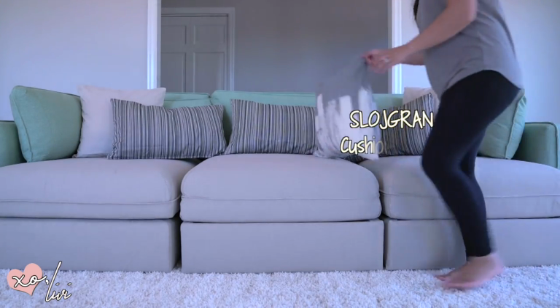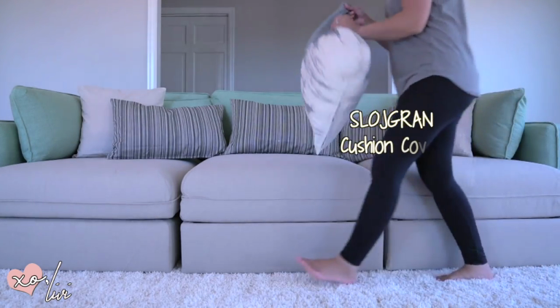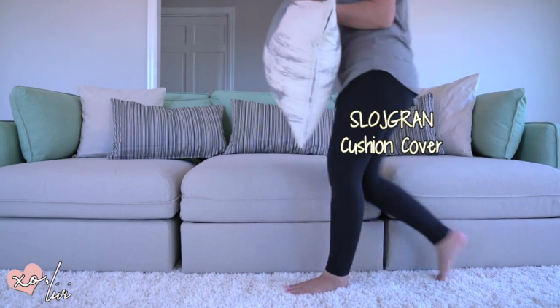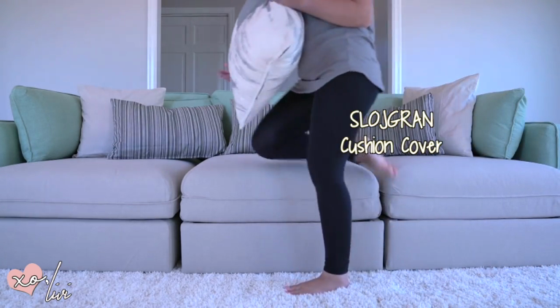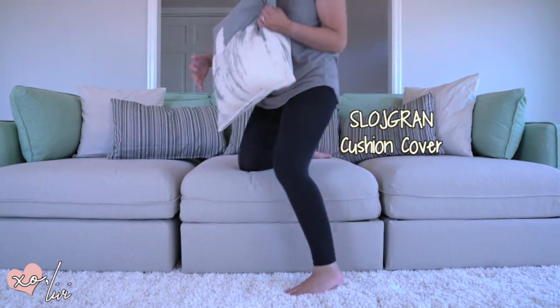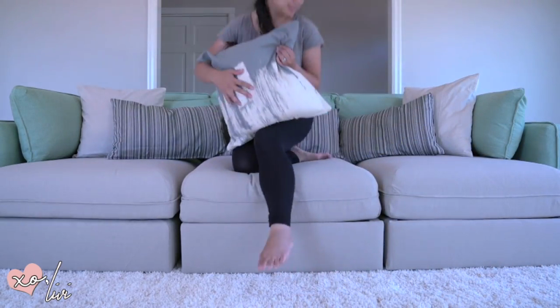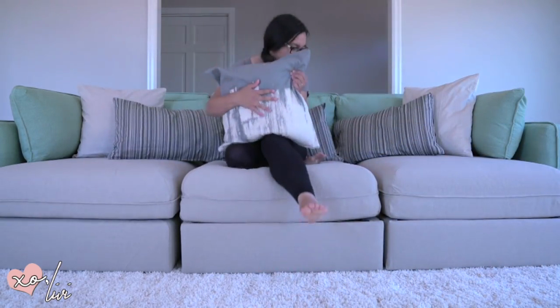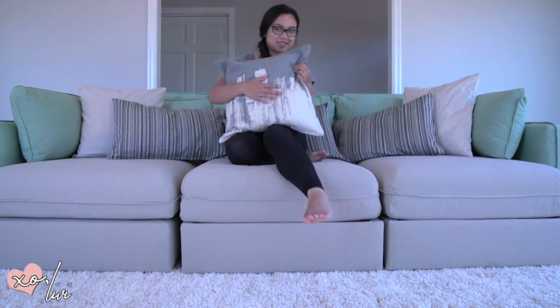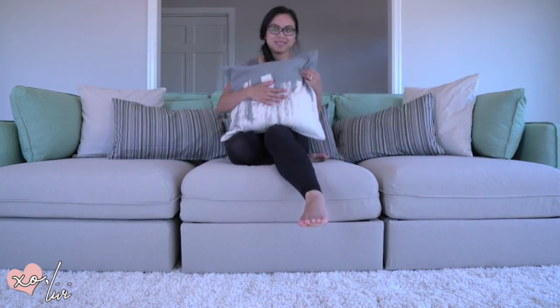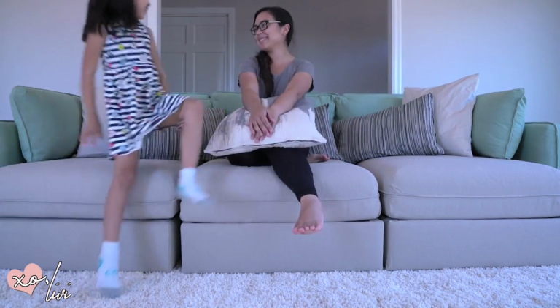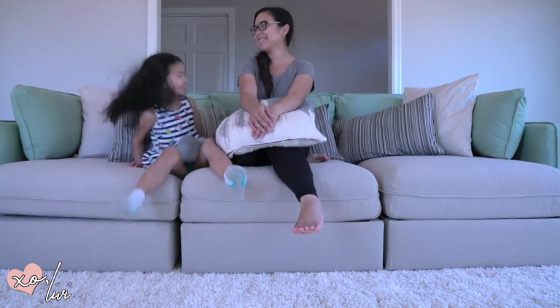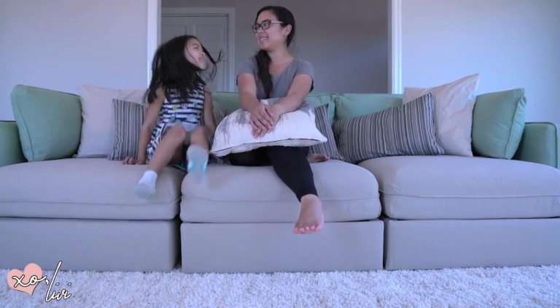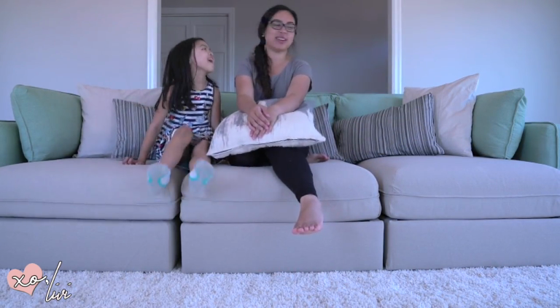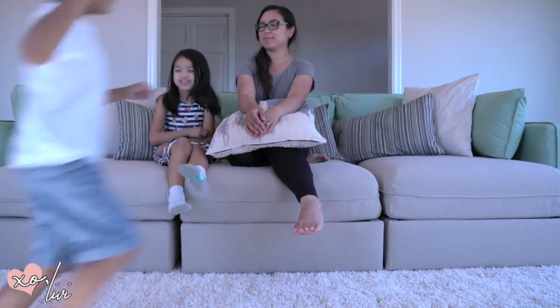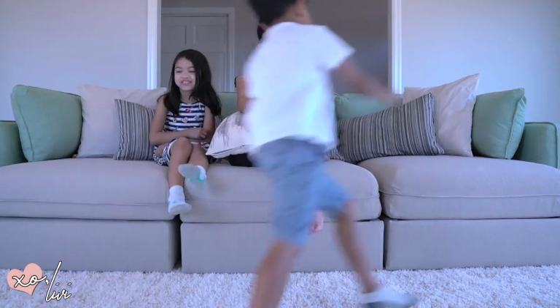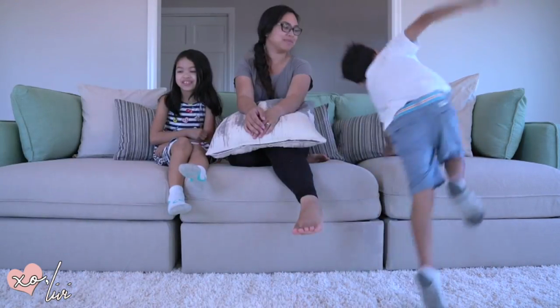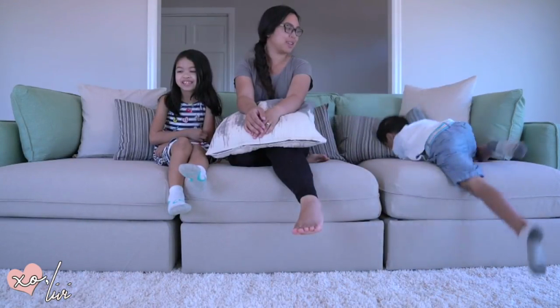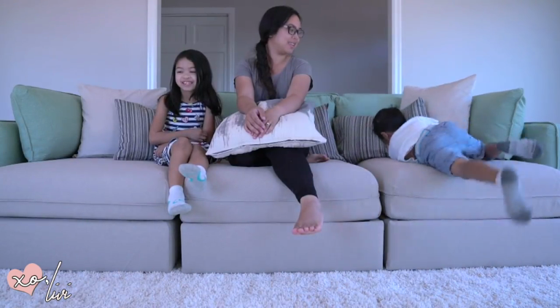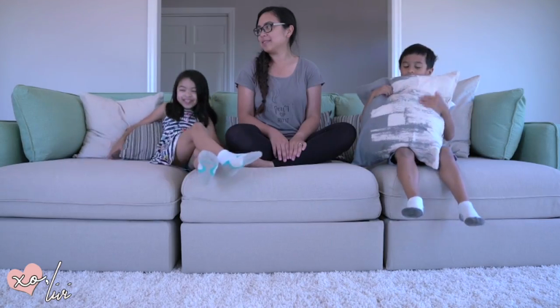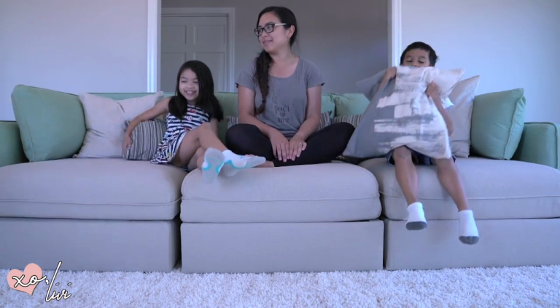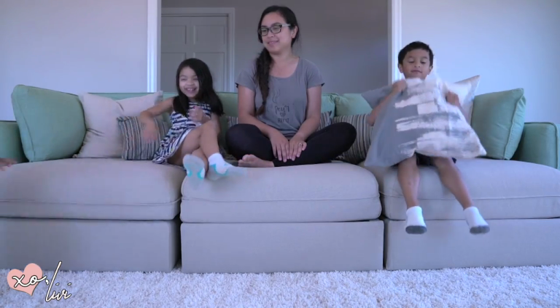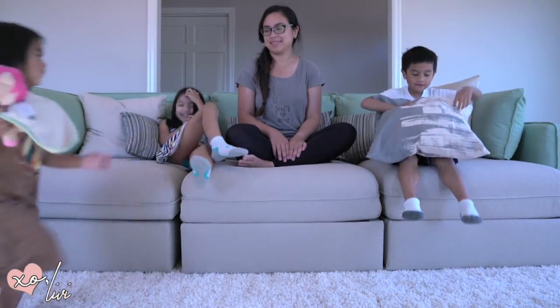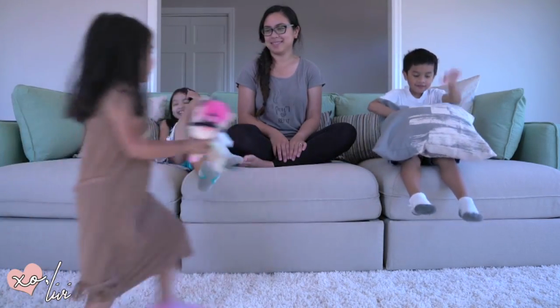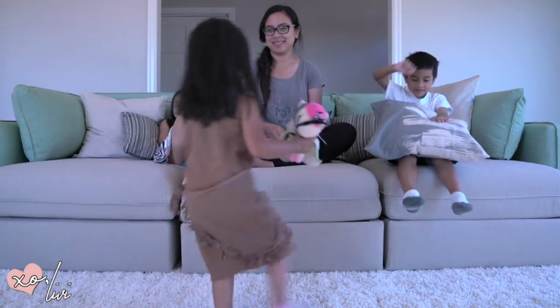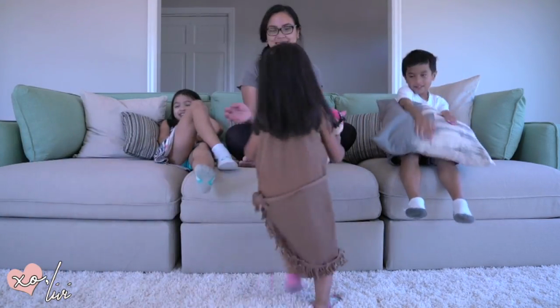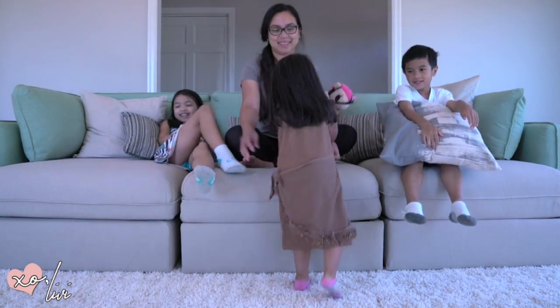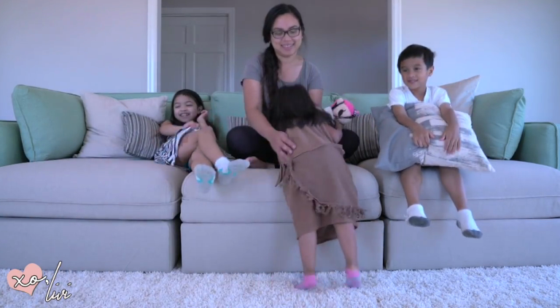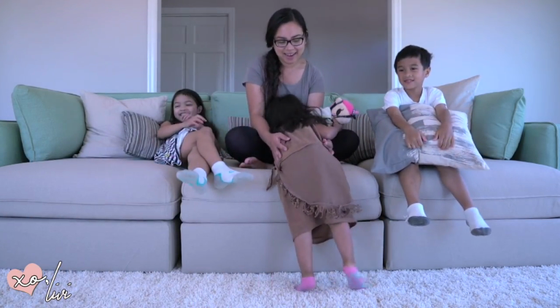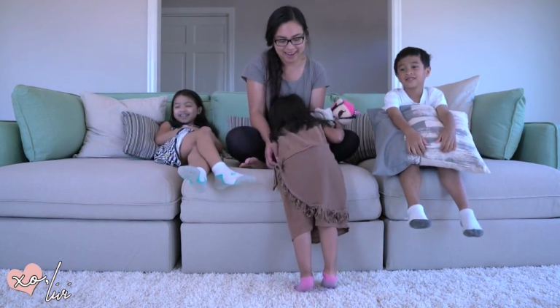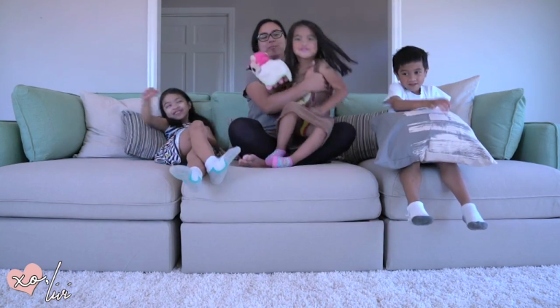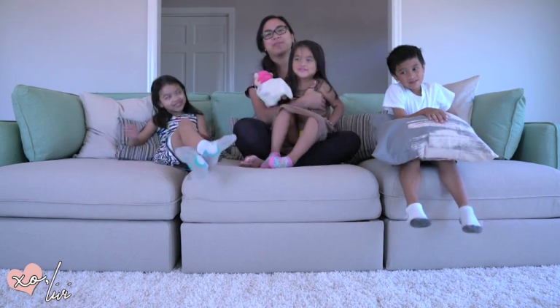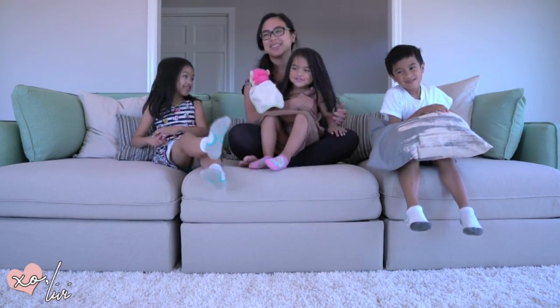Okay, I'm gonna take a break because I am tired. Now it's time to test the couch with all of my kids. I think it's rather comfortable, don't you think?